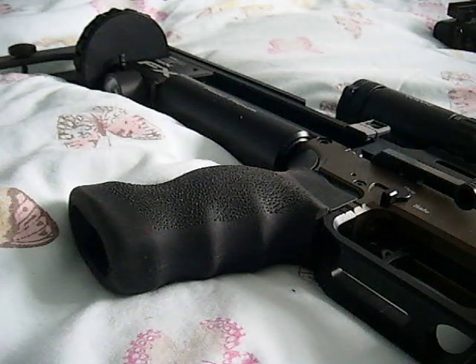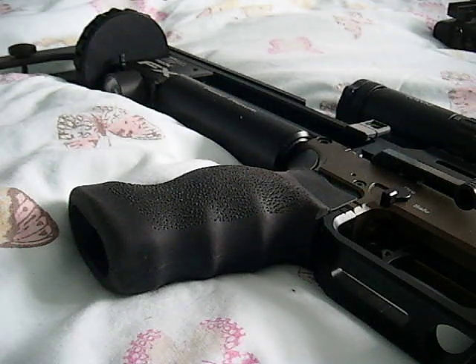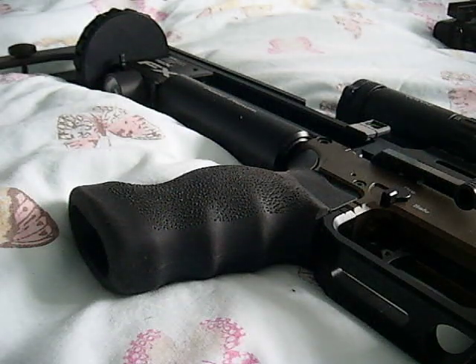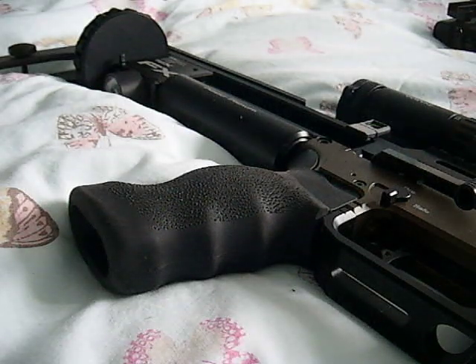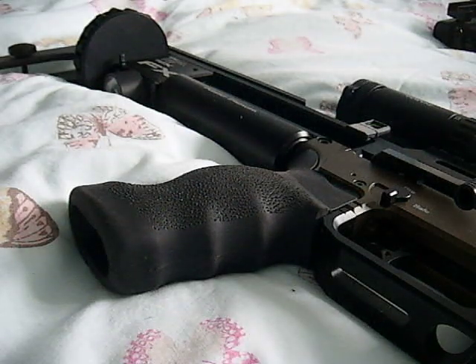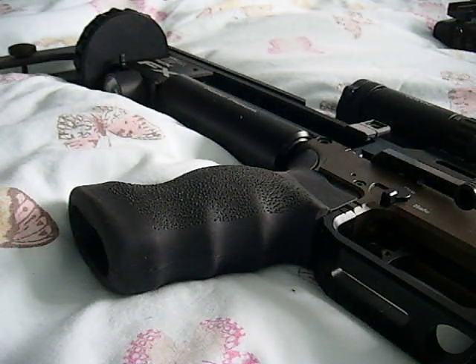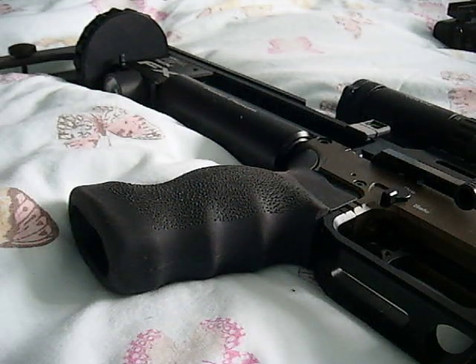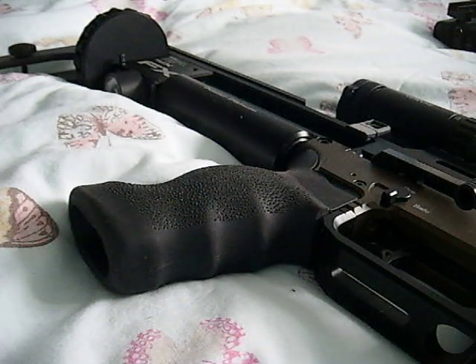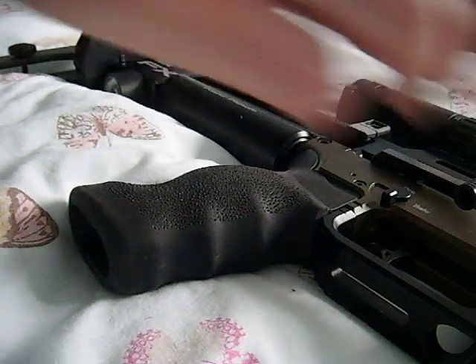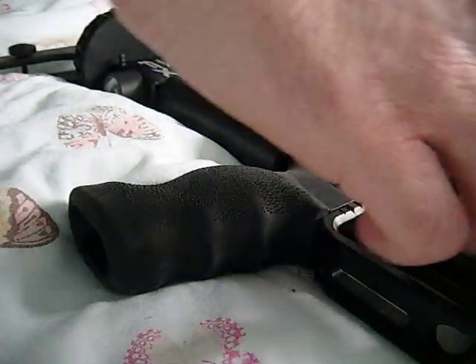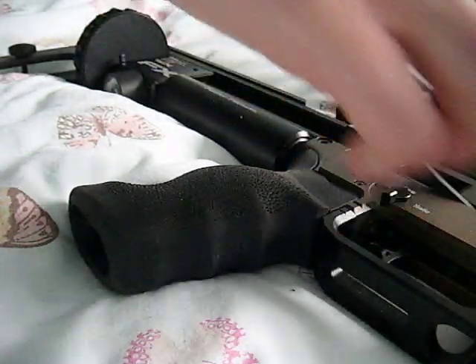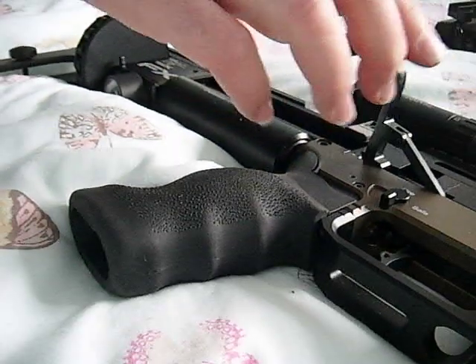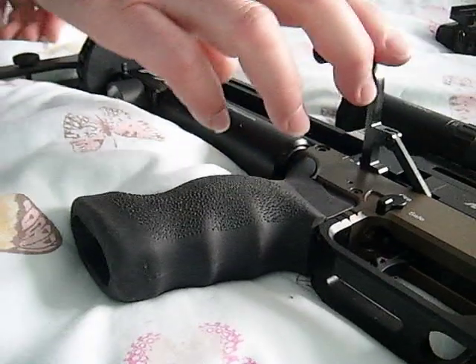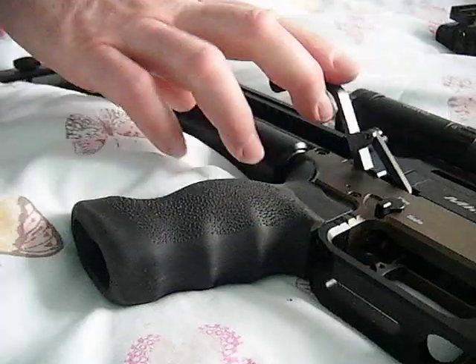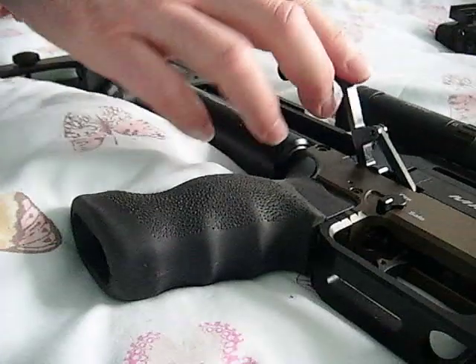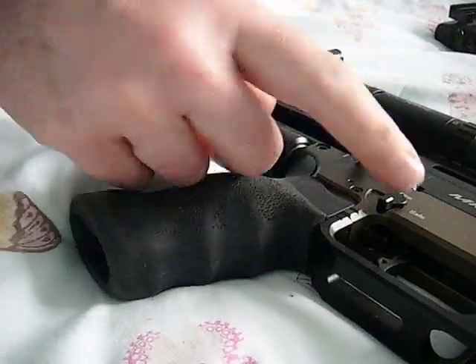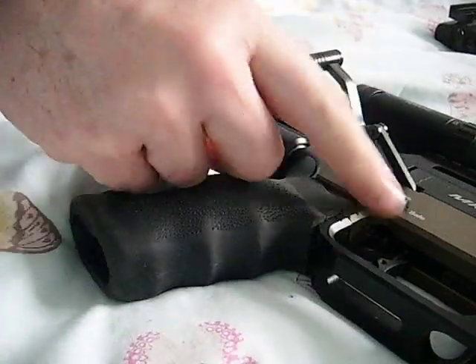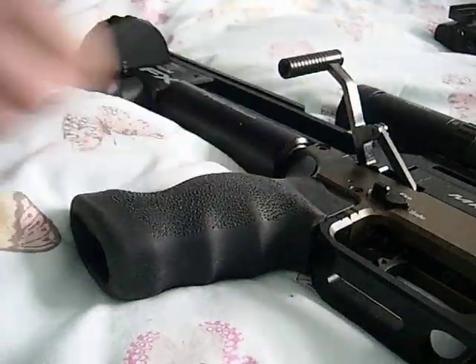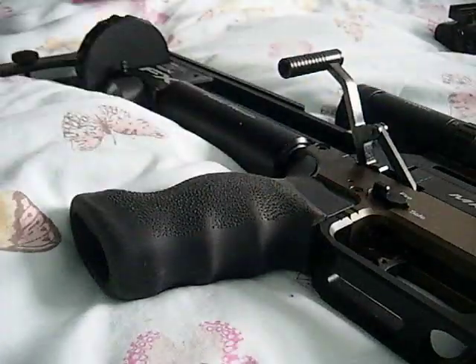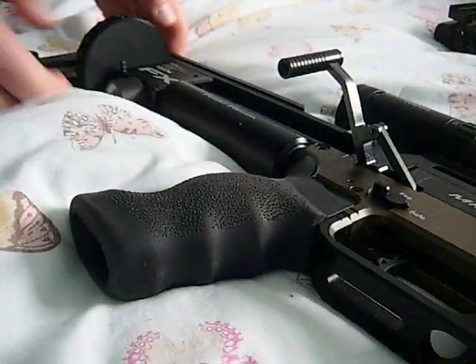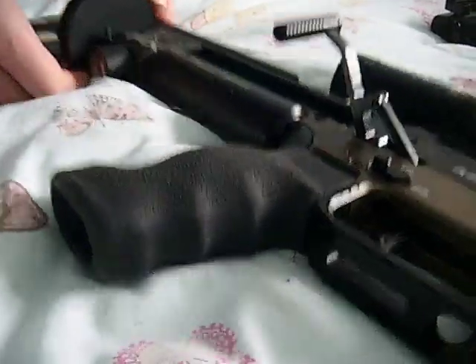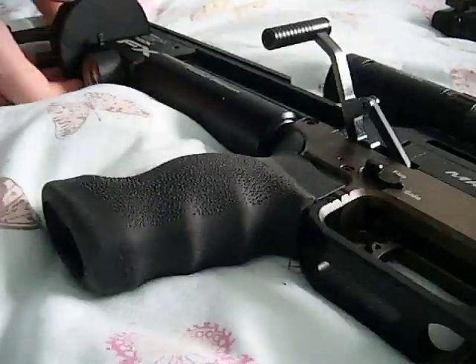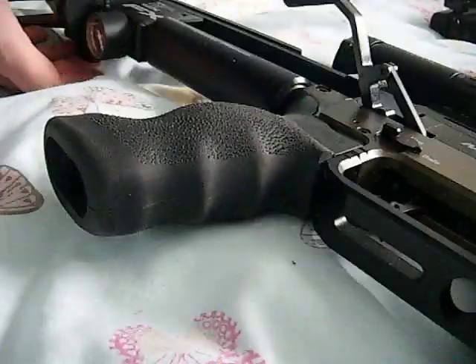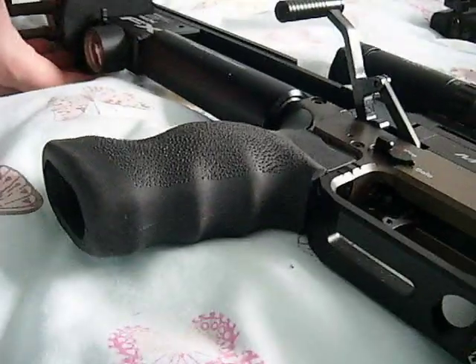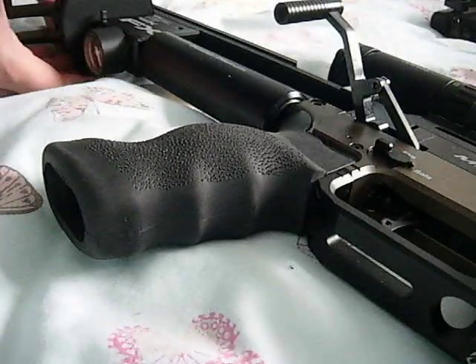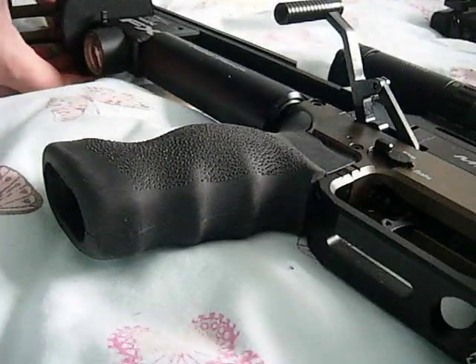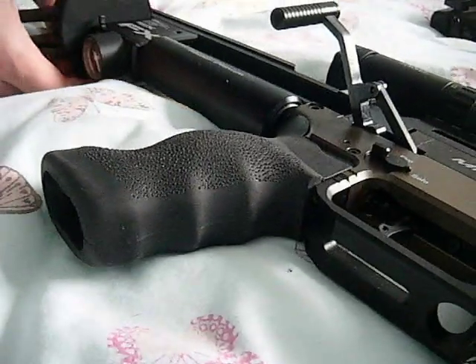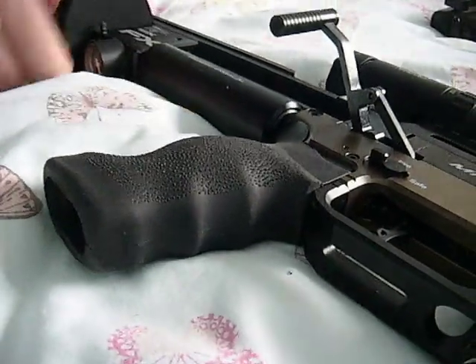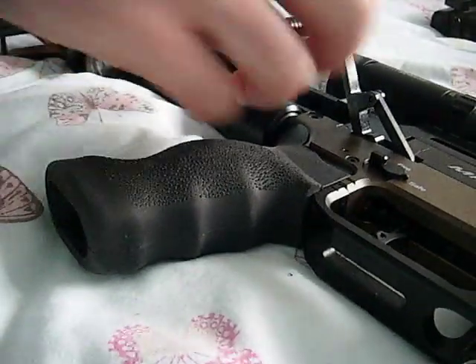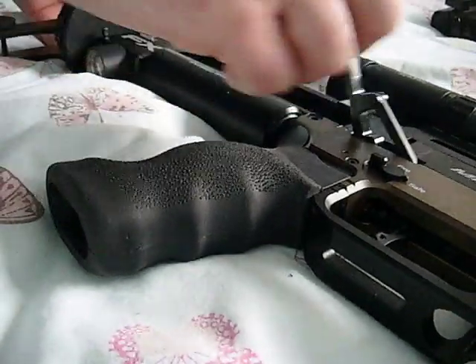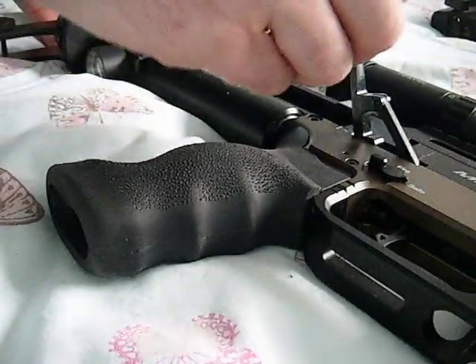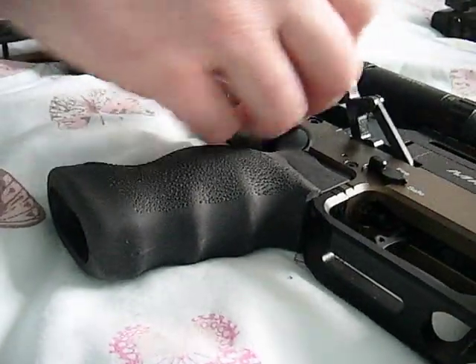So now we're going to test it for cycling. I'll cock it, put it safe on. So if we go back one, that's a stopper there.